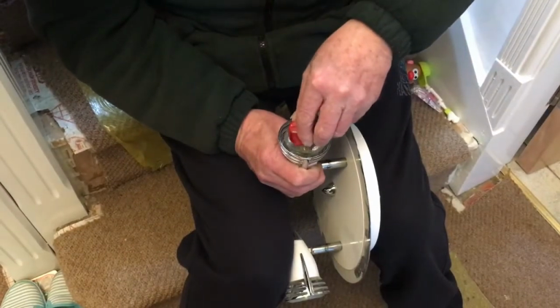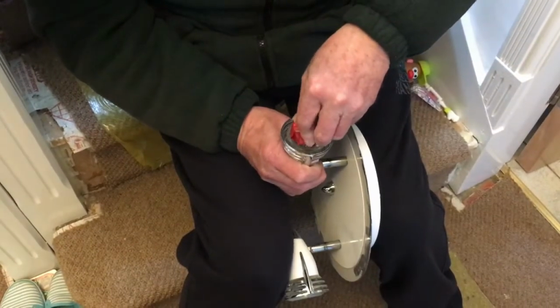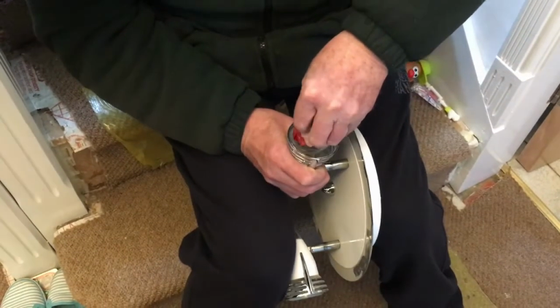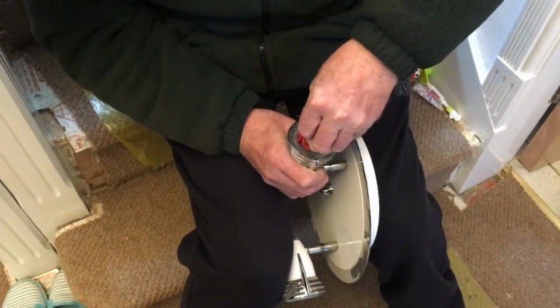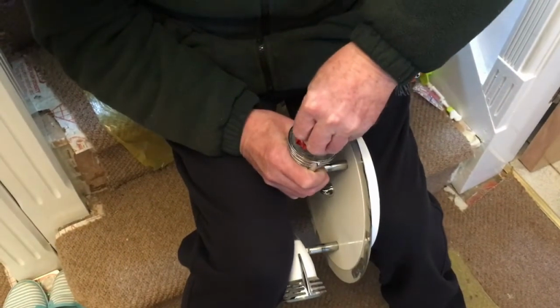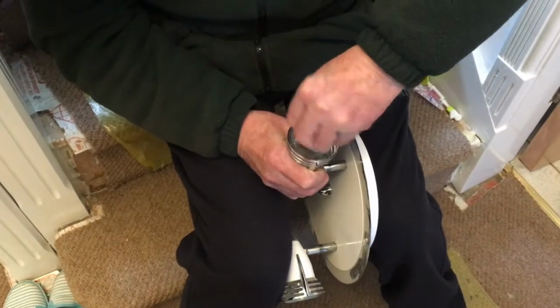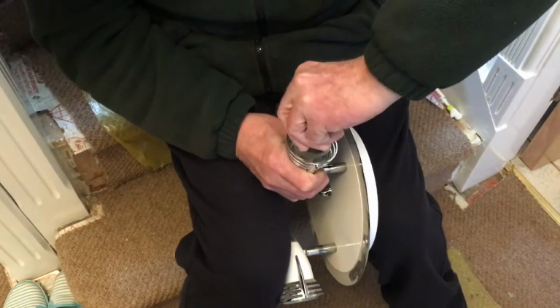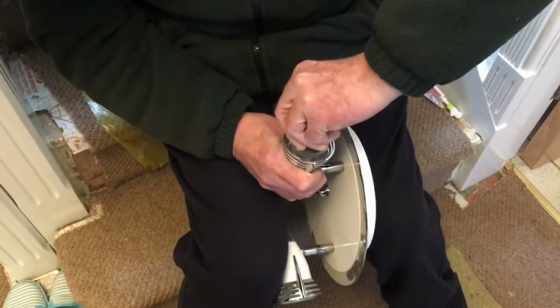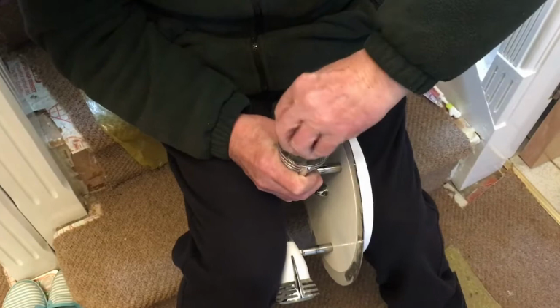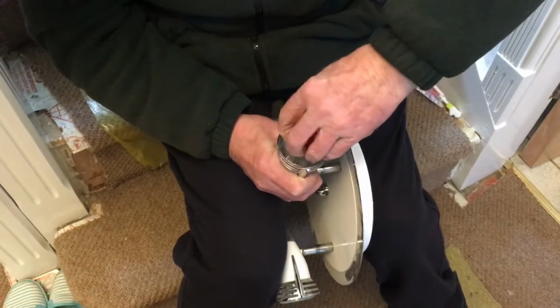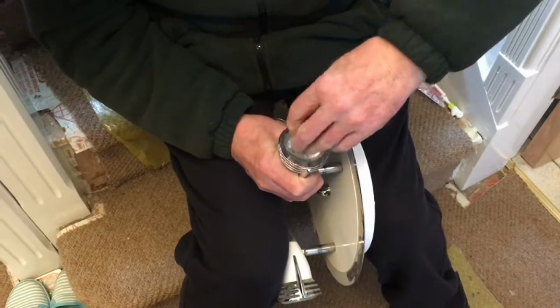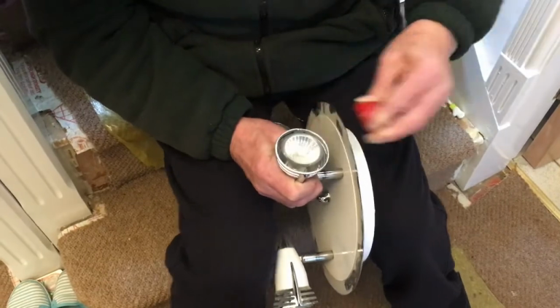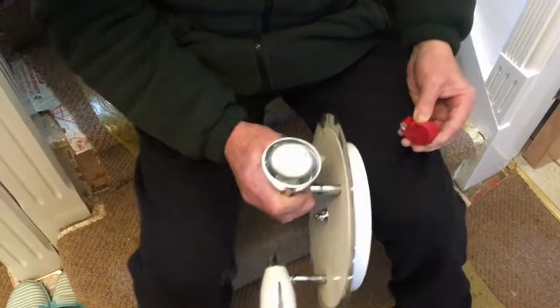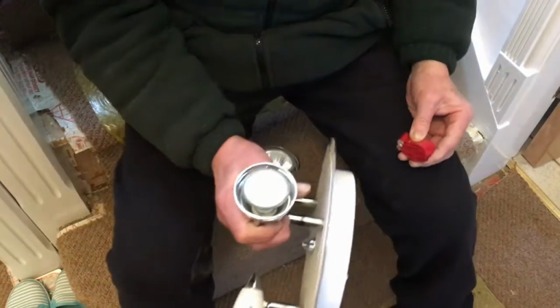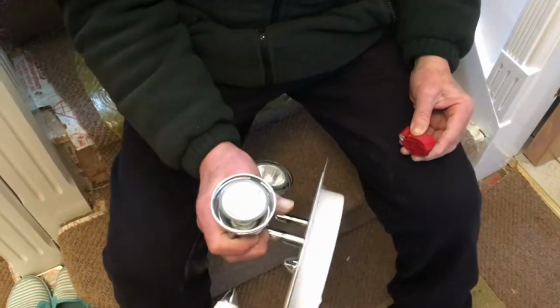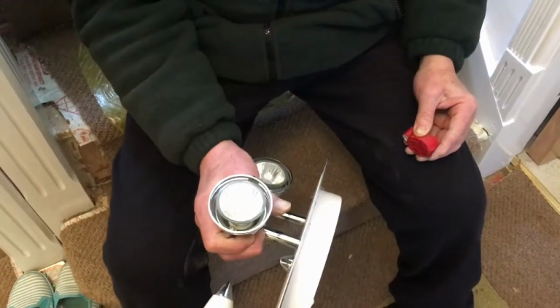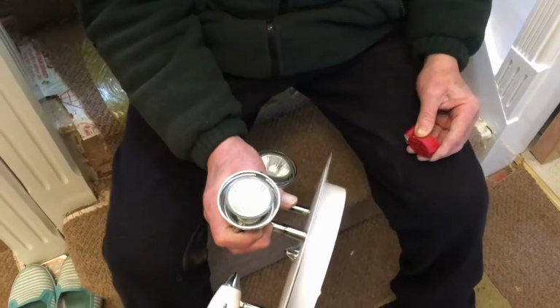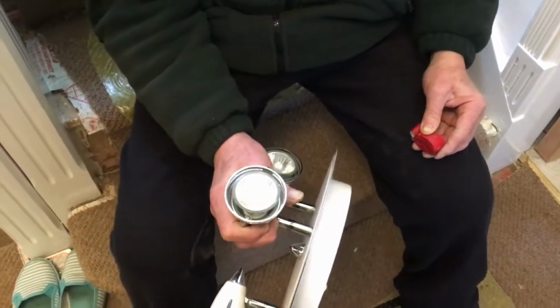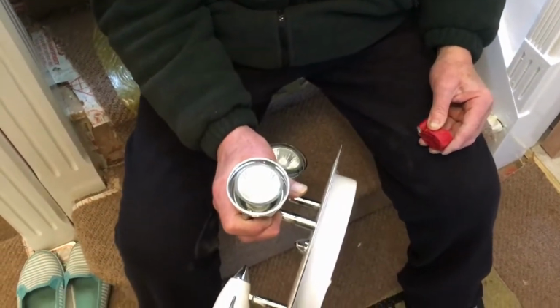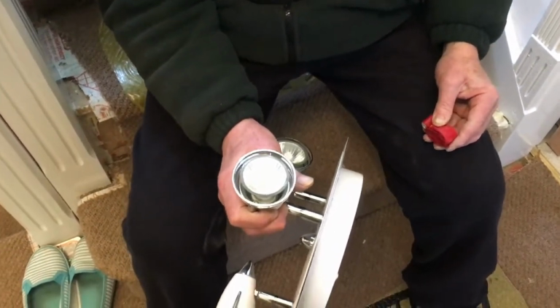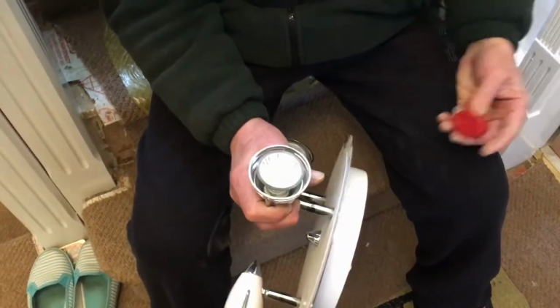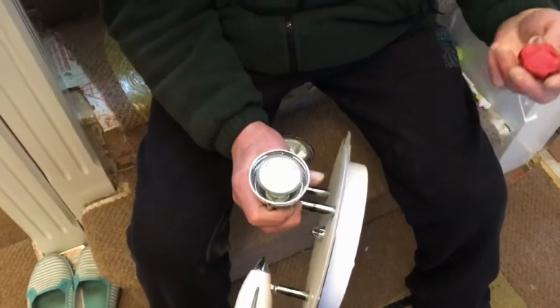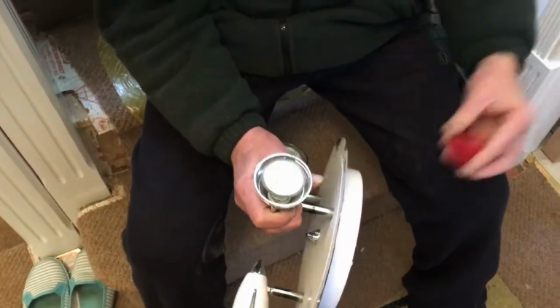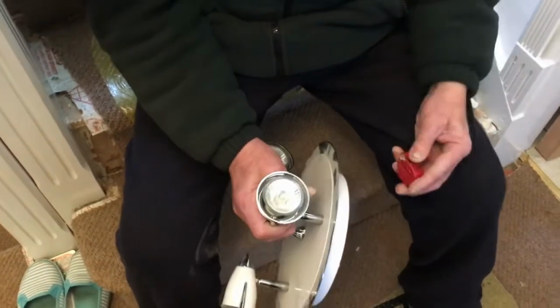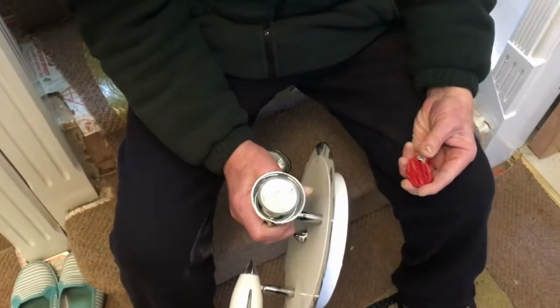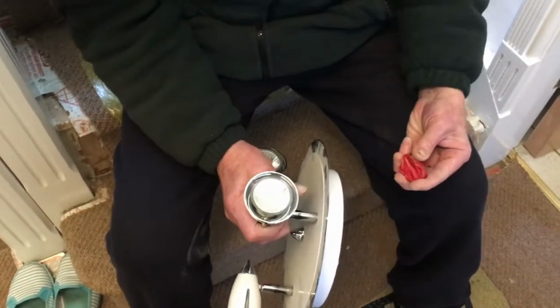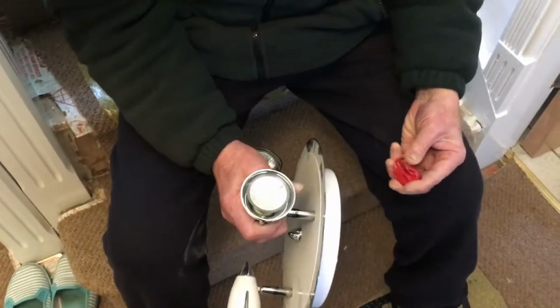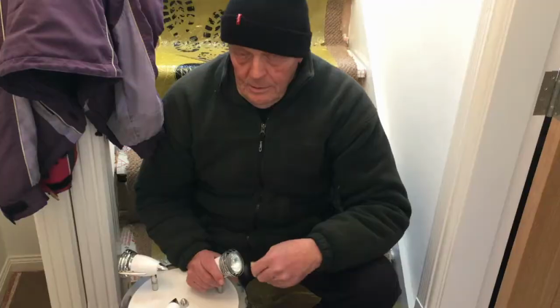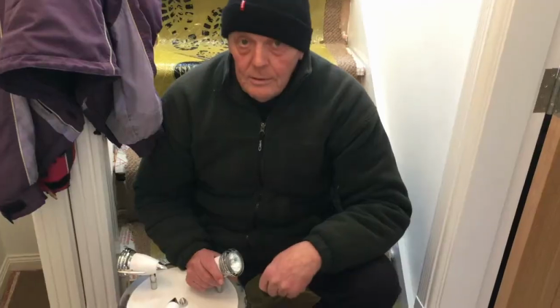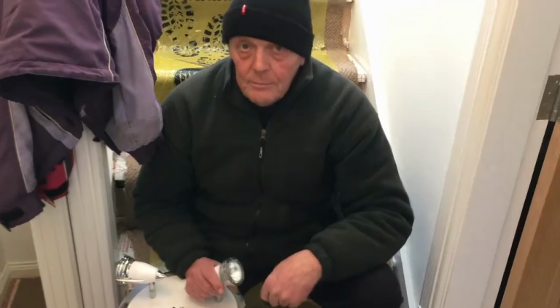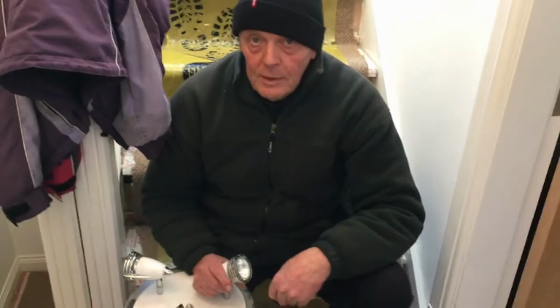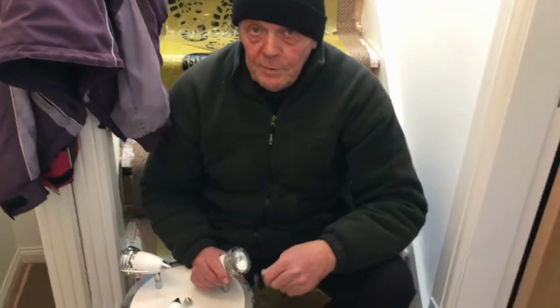To put it back in it's just the reverse — you just put it in like that, twist it, and then it goes. Piece of cake.